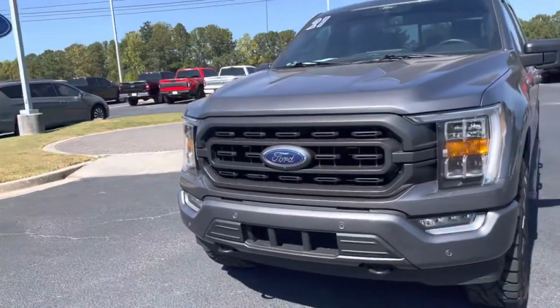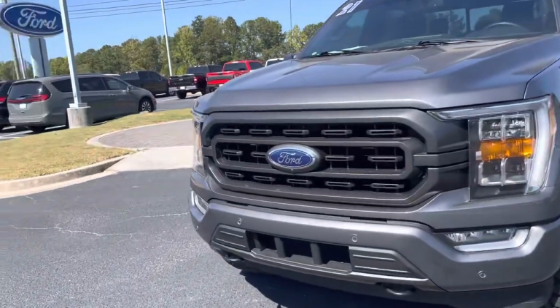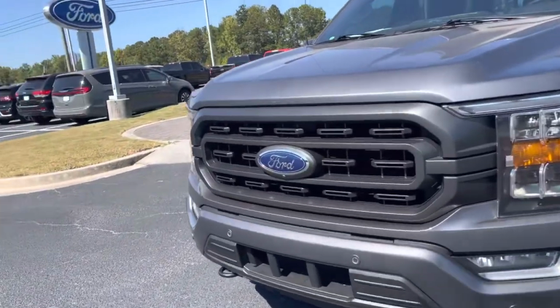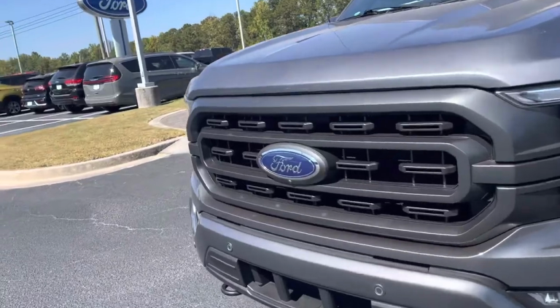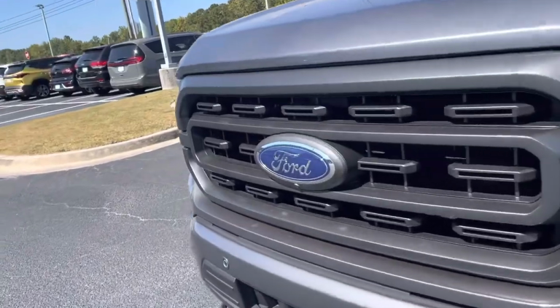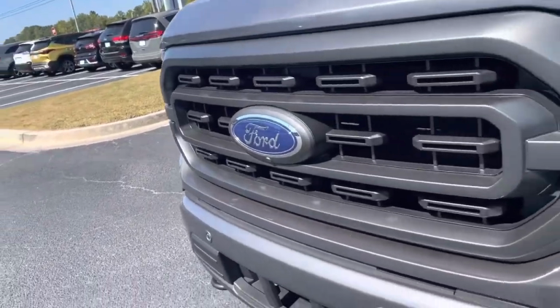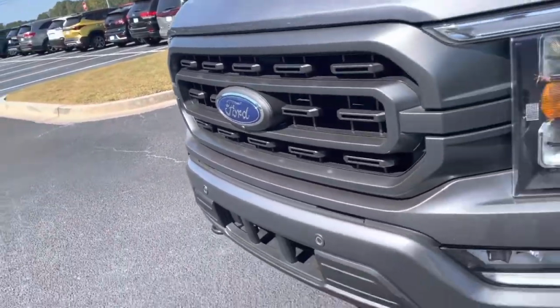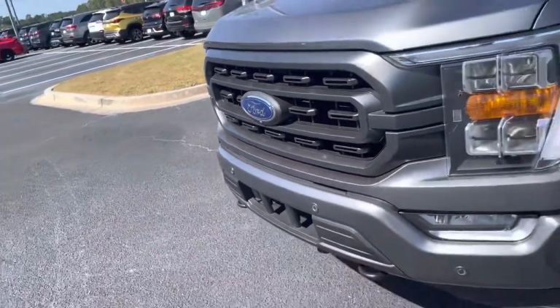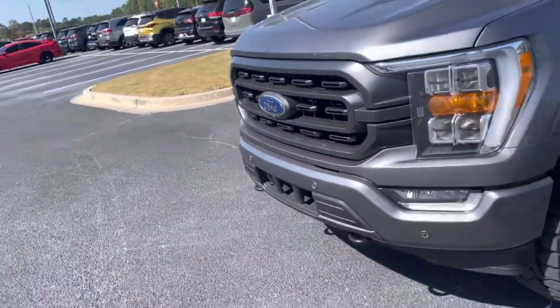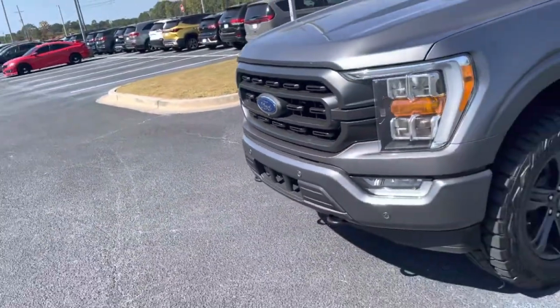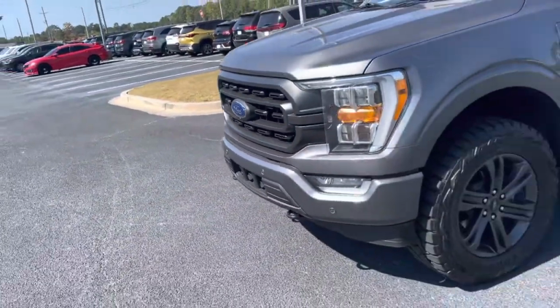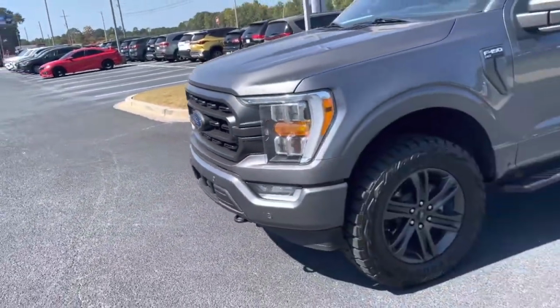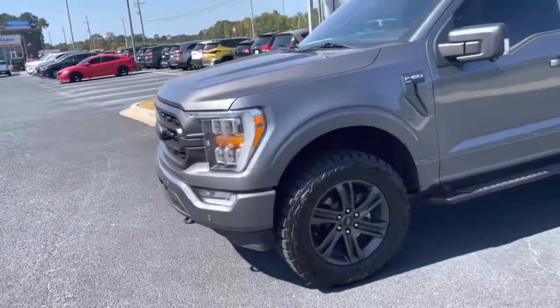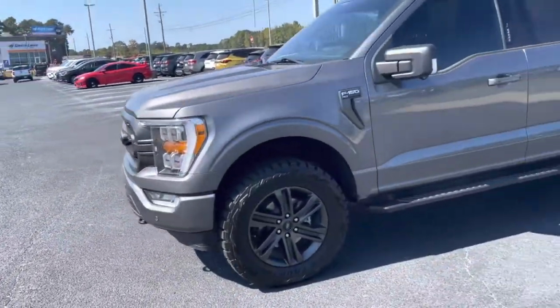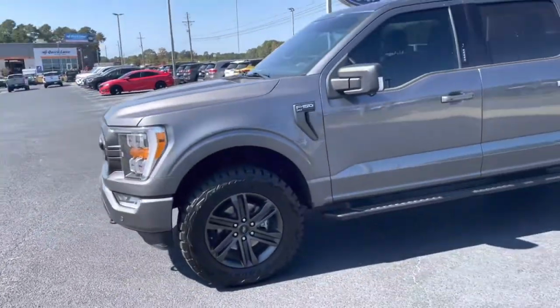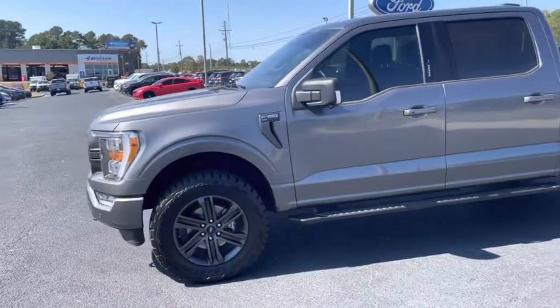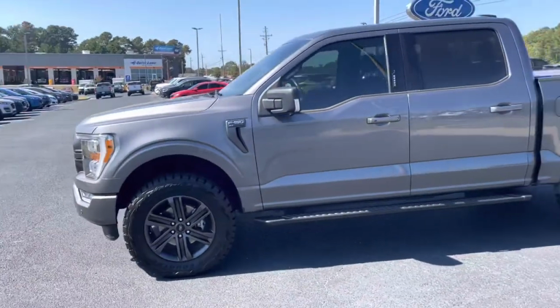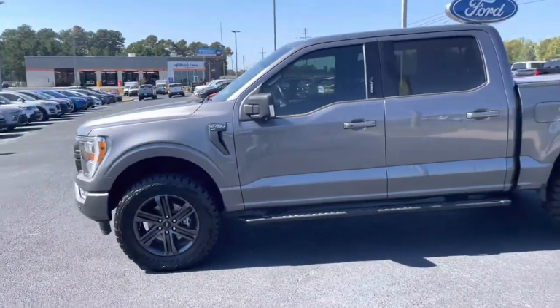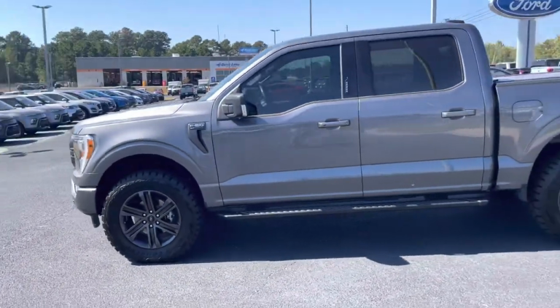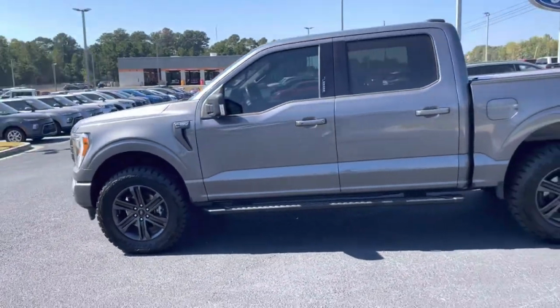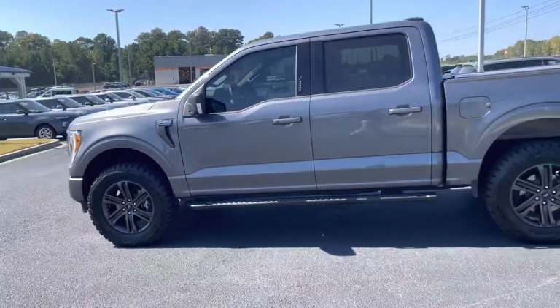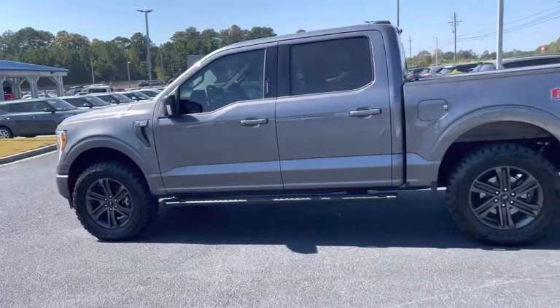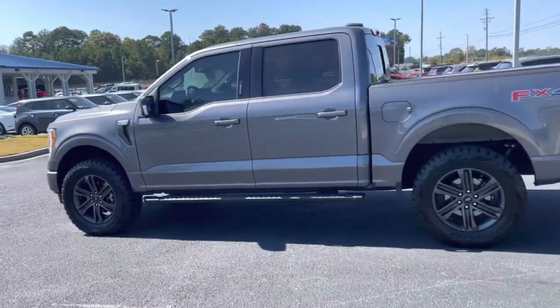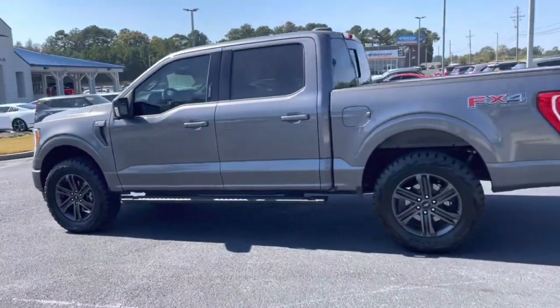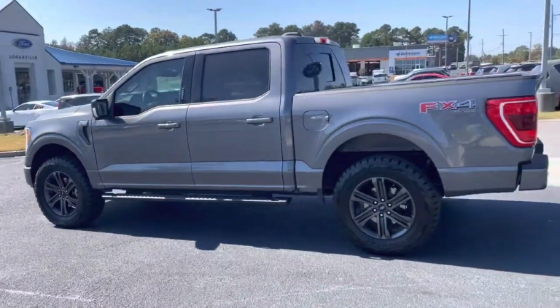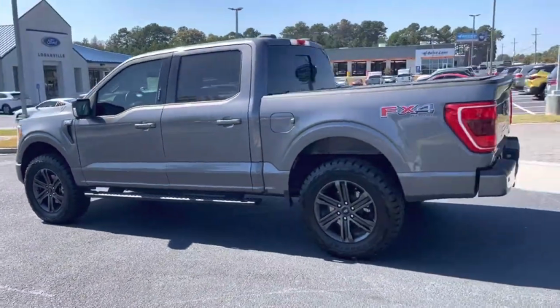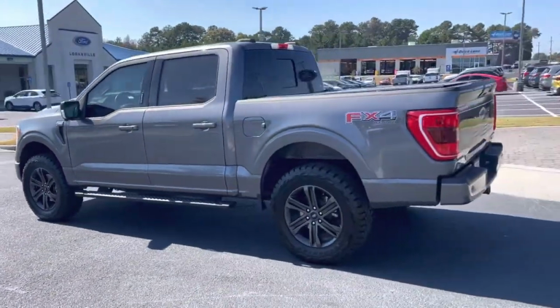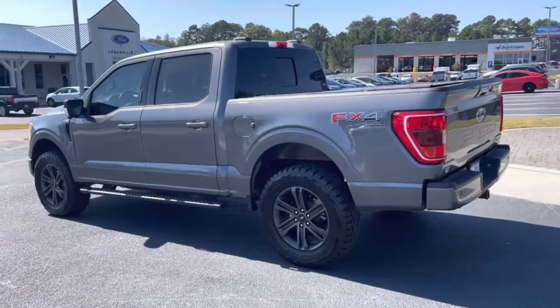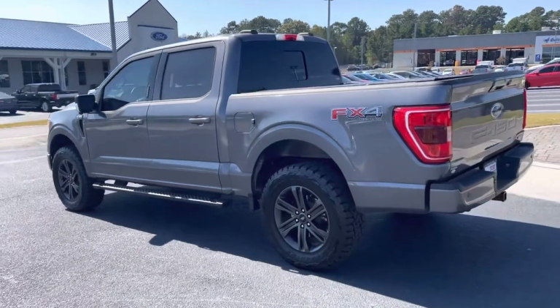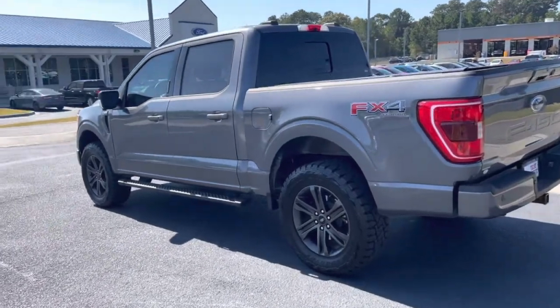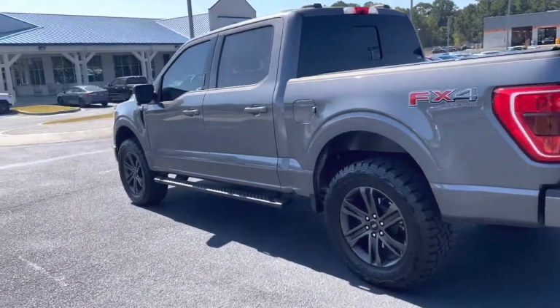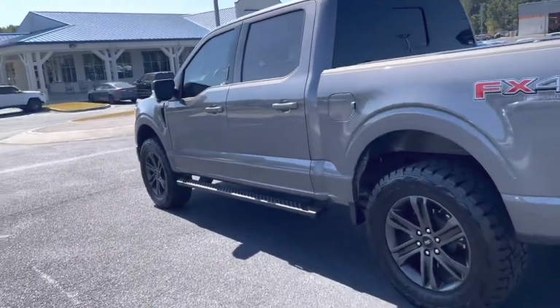As you can see, it has your front camera, front sensors, XLT FX four-wheel drive, tinted windows, hard bed cover, tow package, backup sensors. Gorgeous truck.